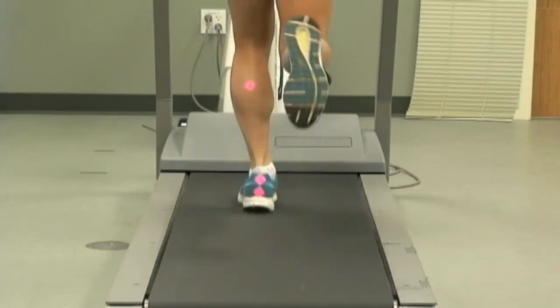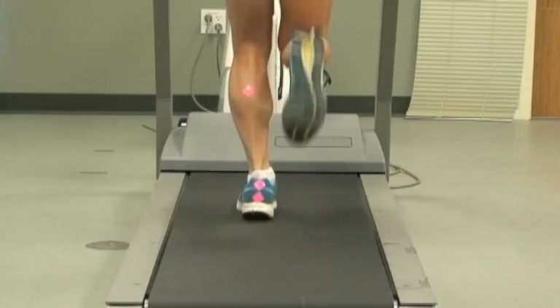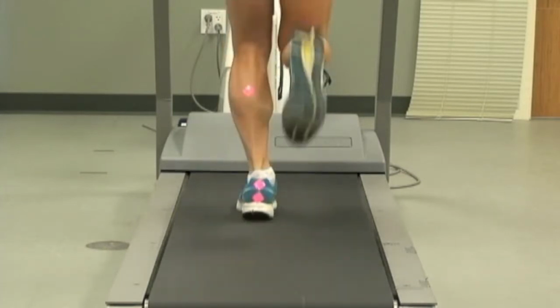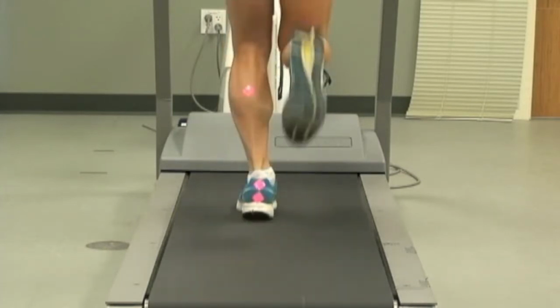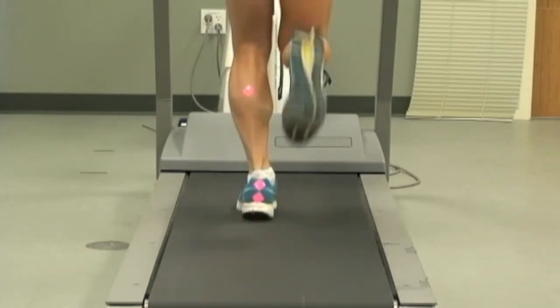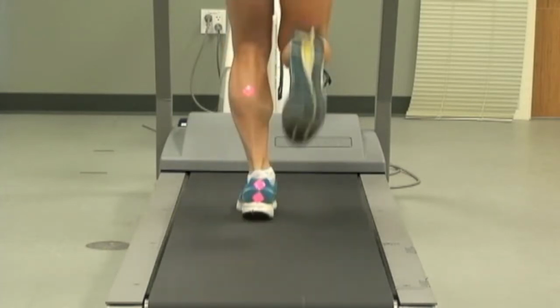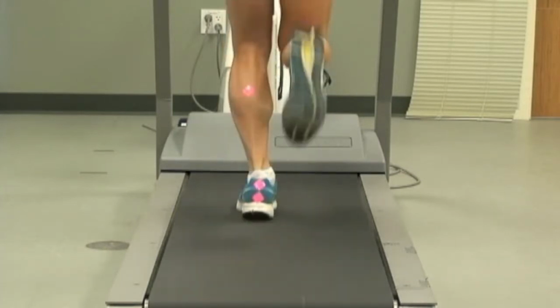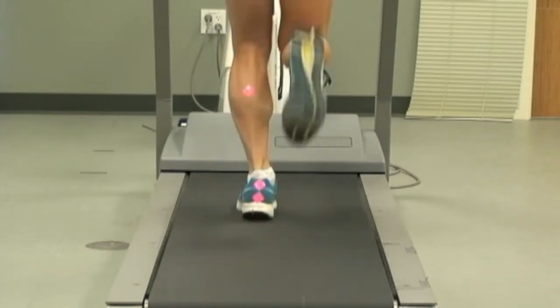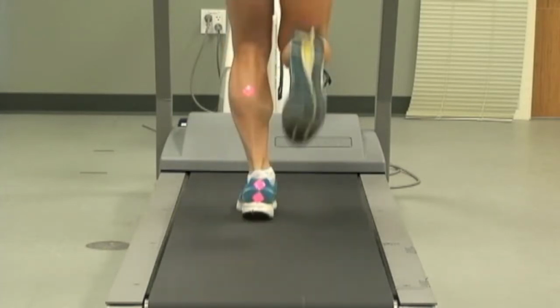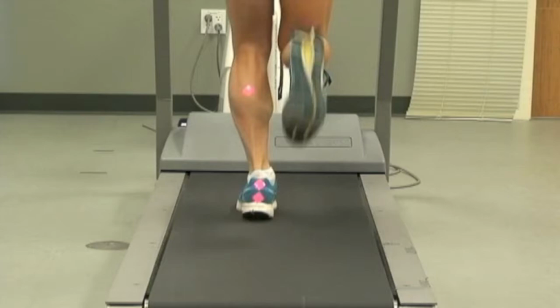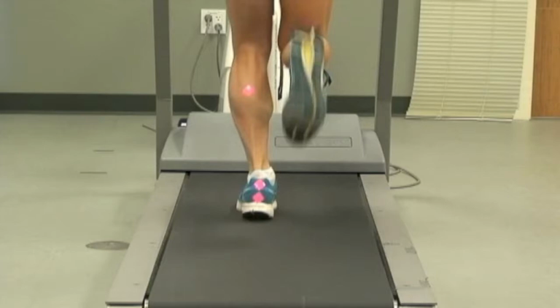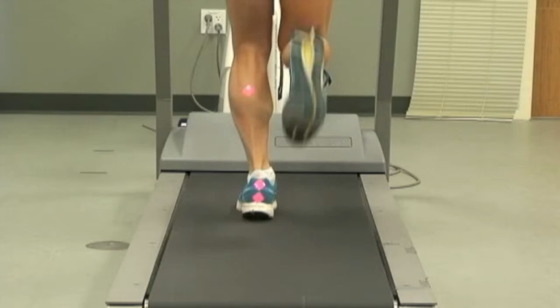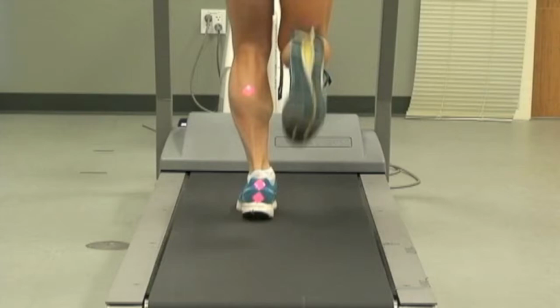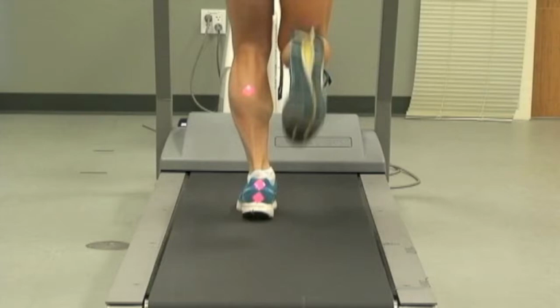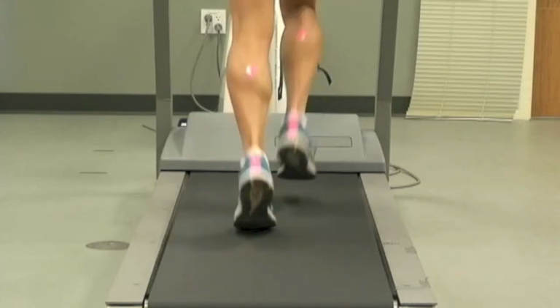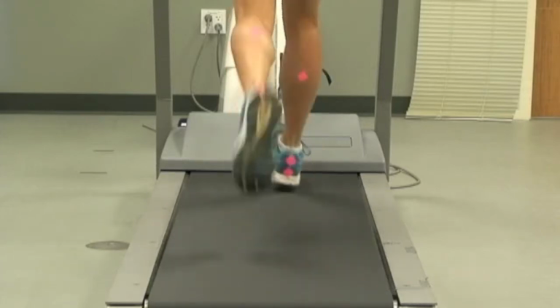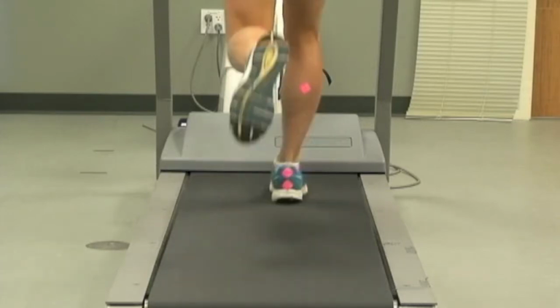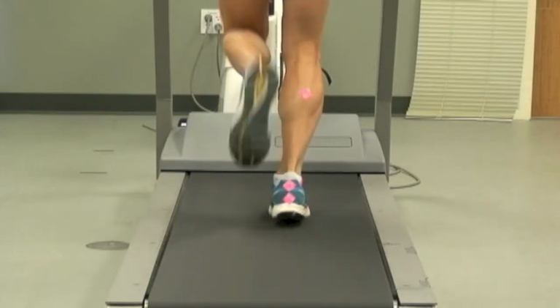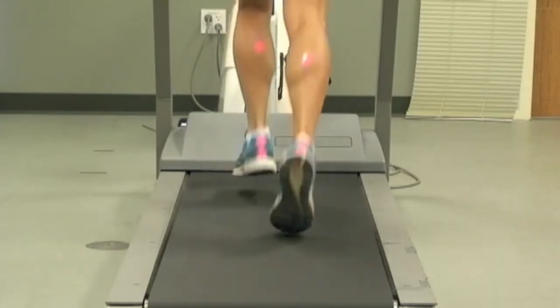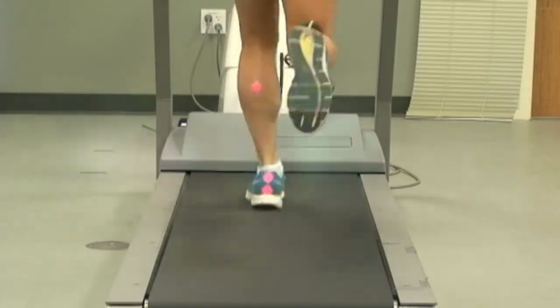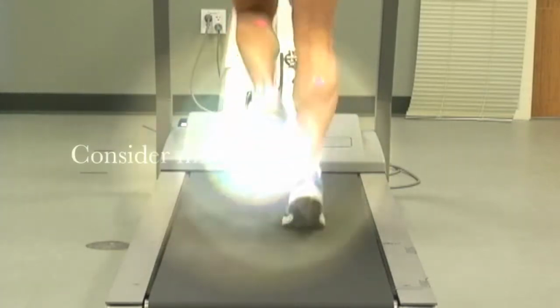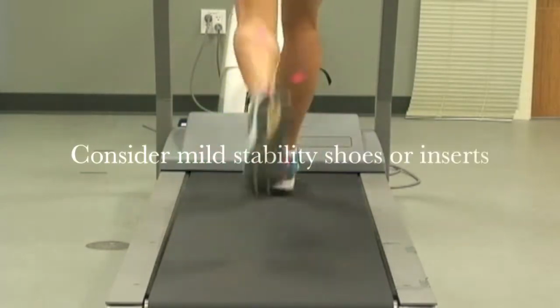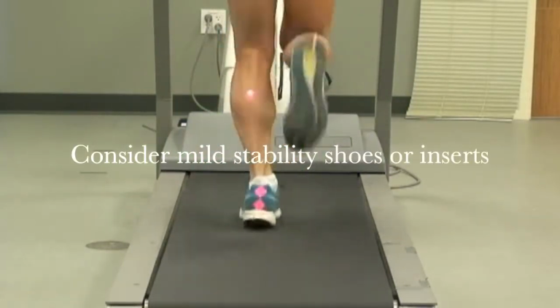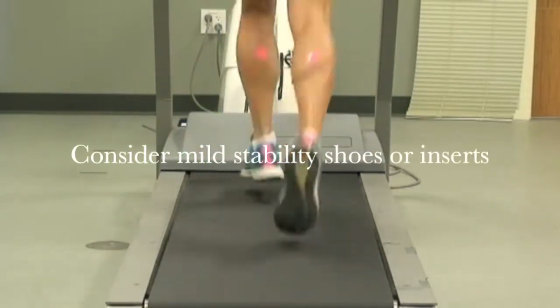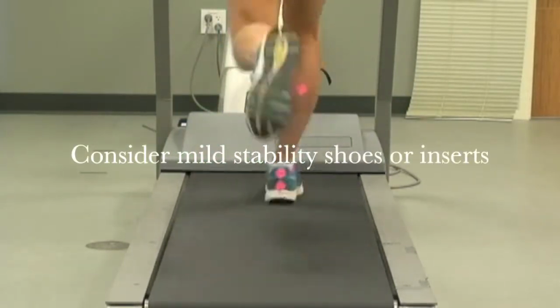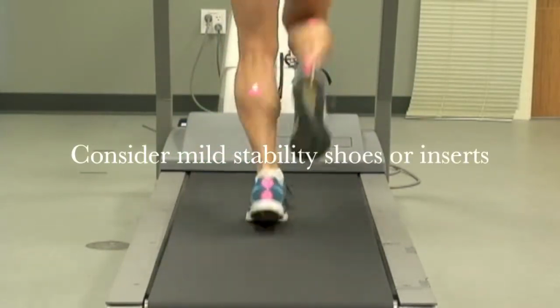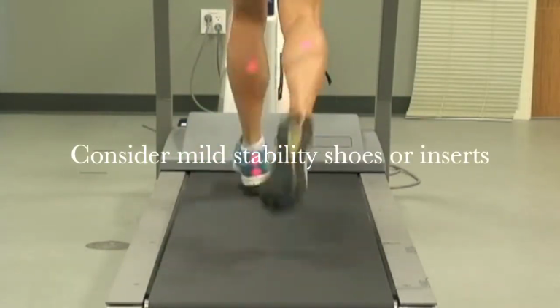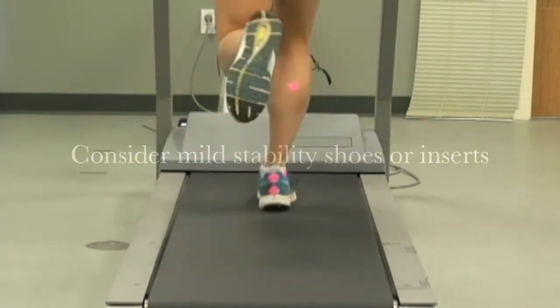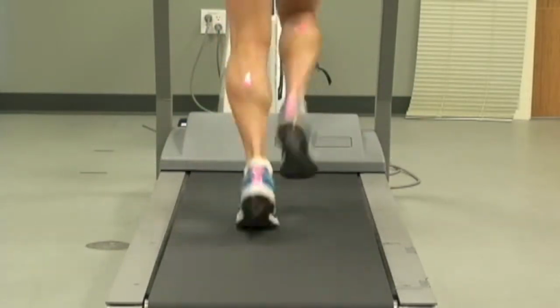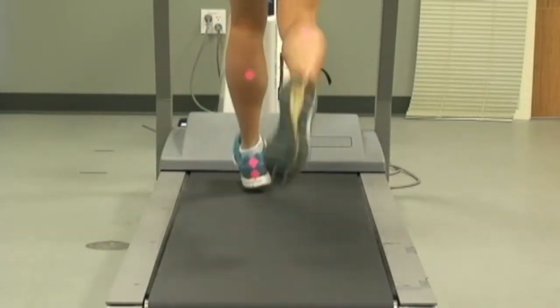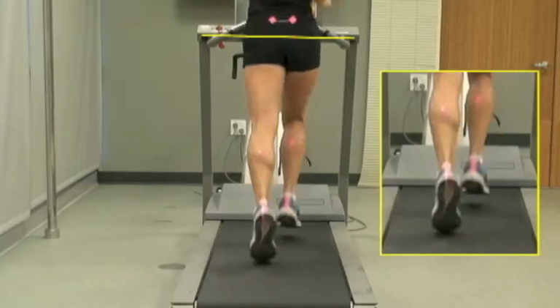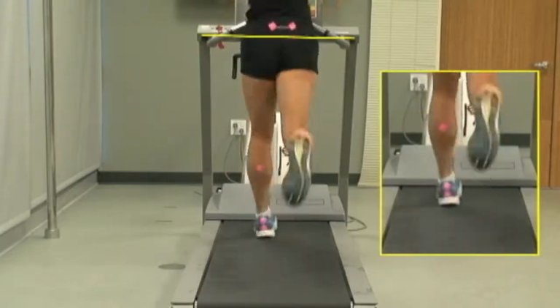In this freeze frame you see the foot is turned in with a higher angle of the ankle turning outwards. If you have other footwear, you can see how it supports your foot and if it reduces any pronation at the ankle.